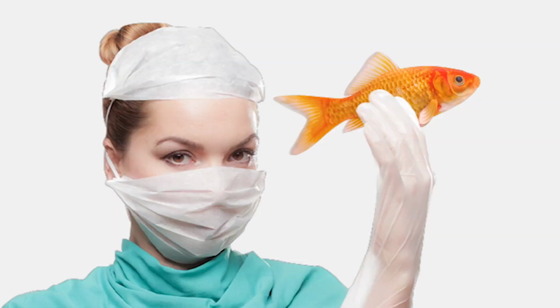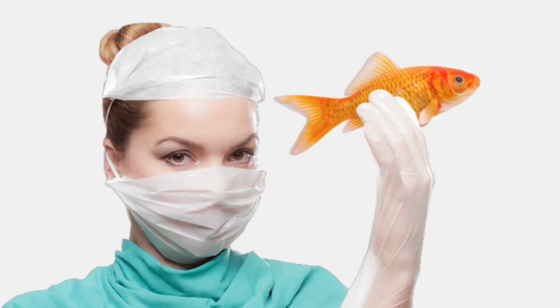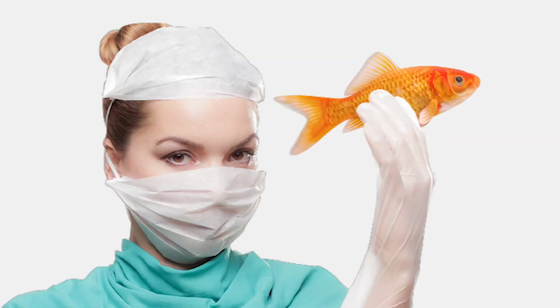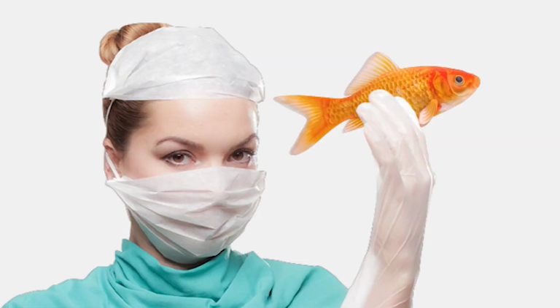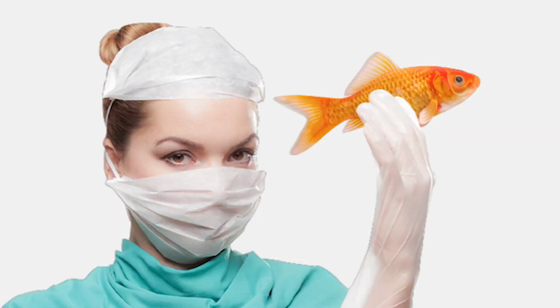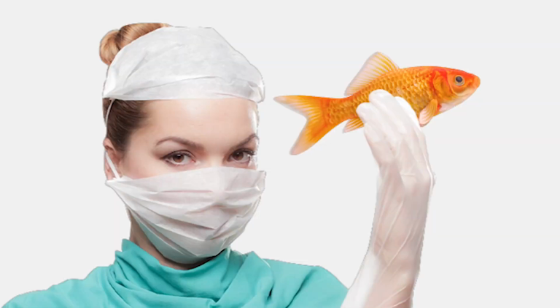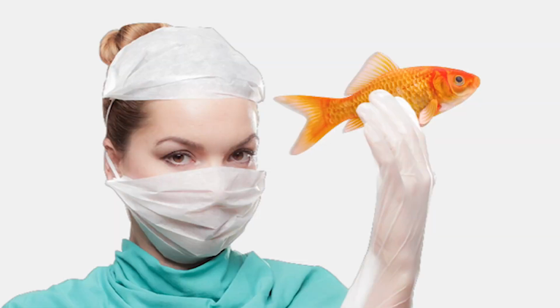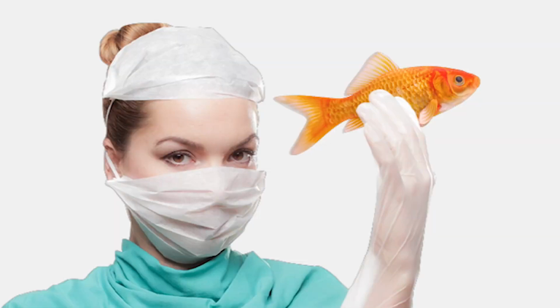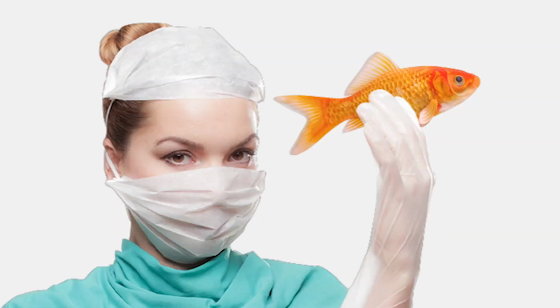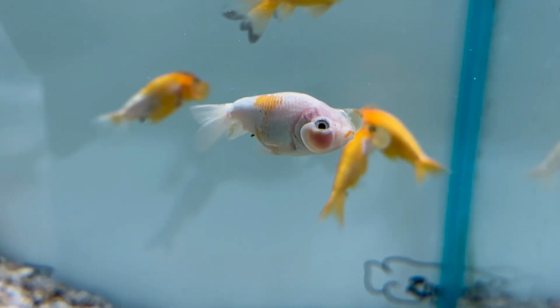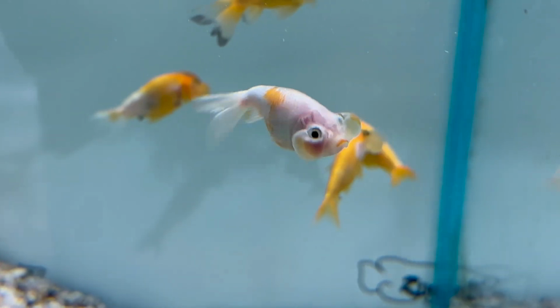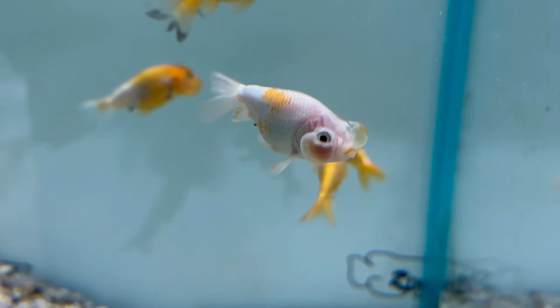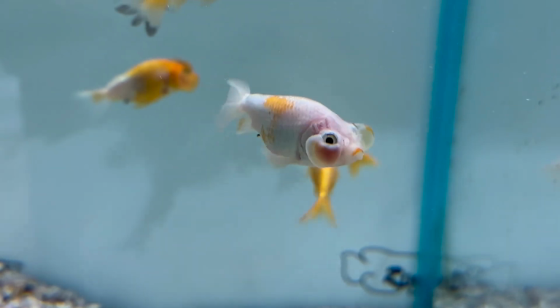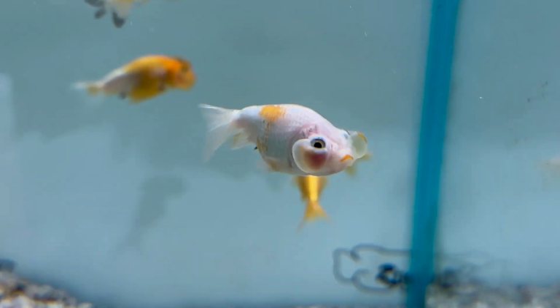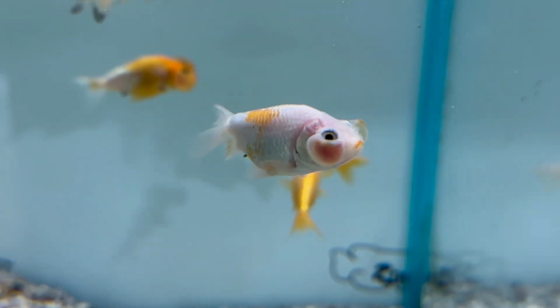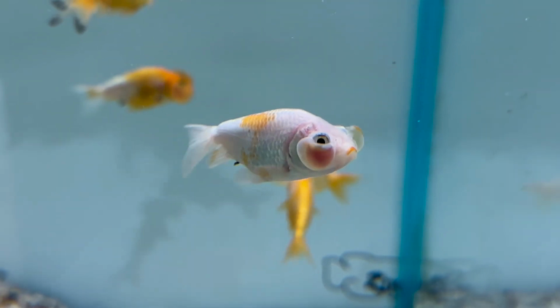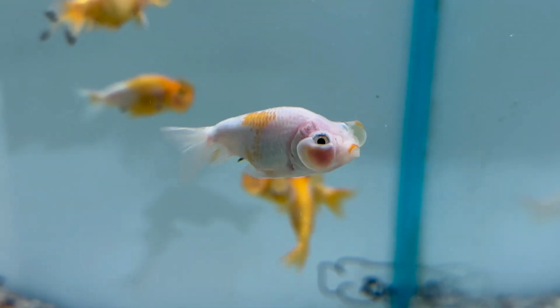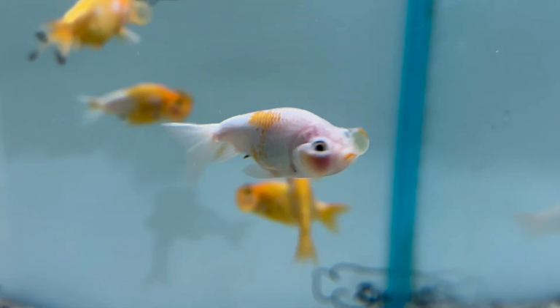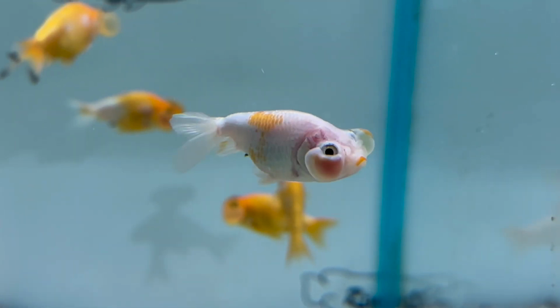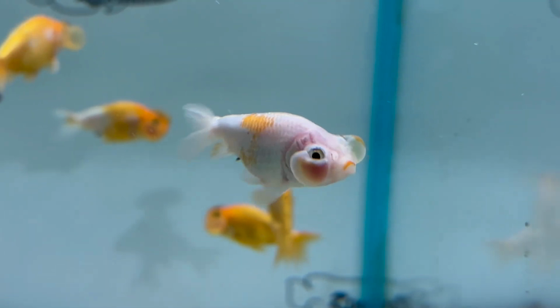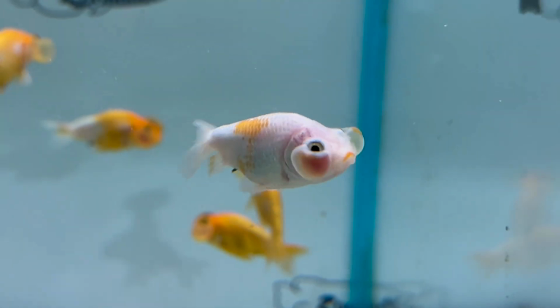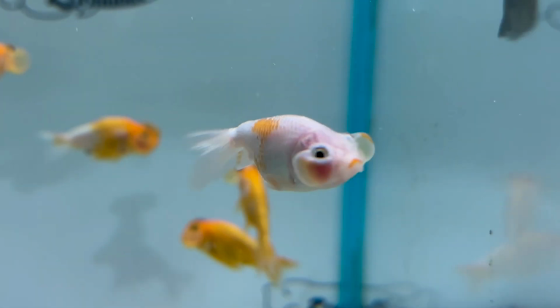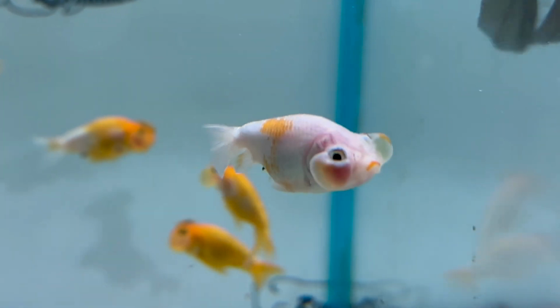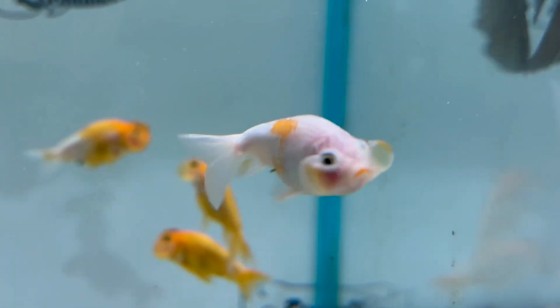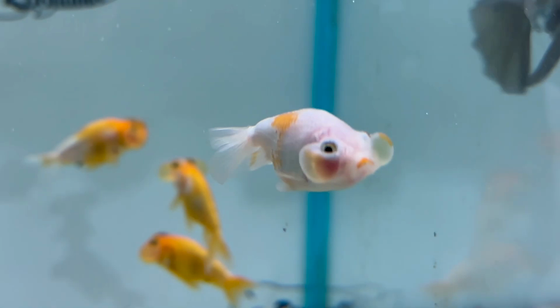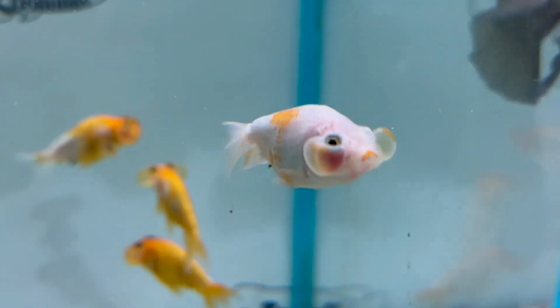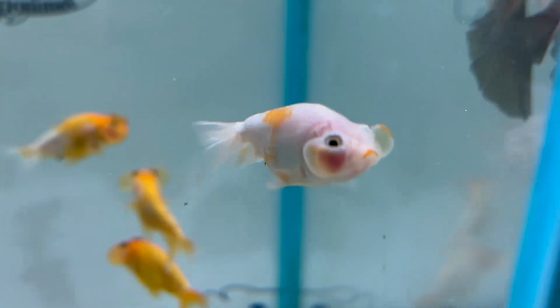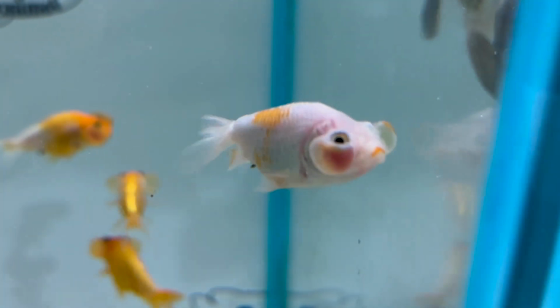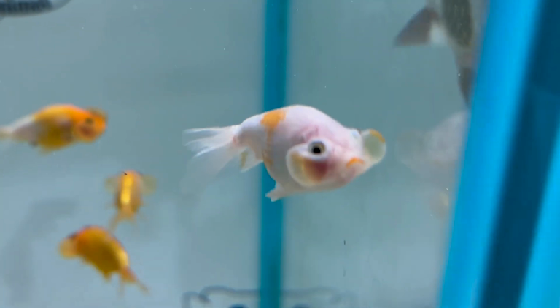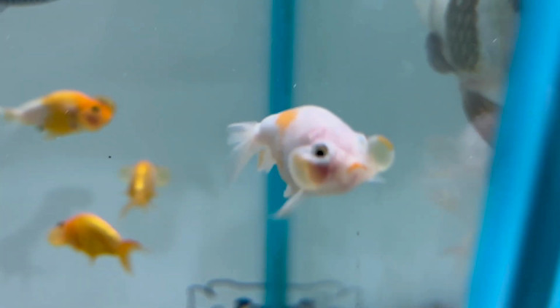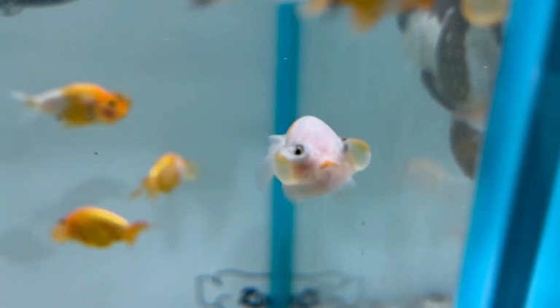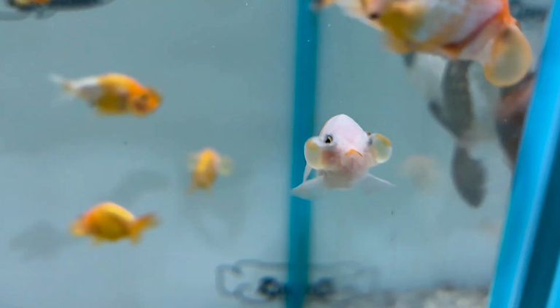That's the end of our video on goldfish breeds. If you found it interesting, please consider subscribing to our channel. This was Fishy Science, where we unravel the mysteries of science.